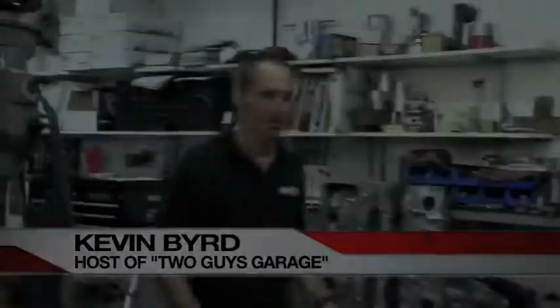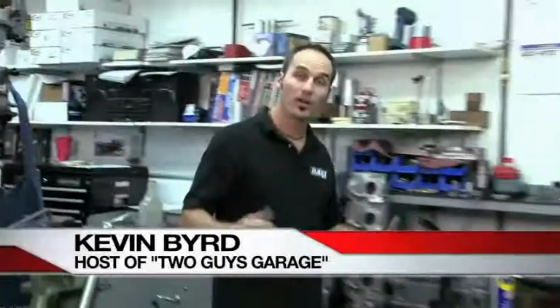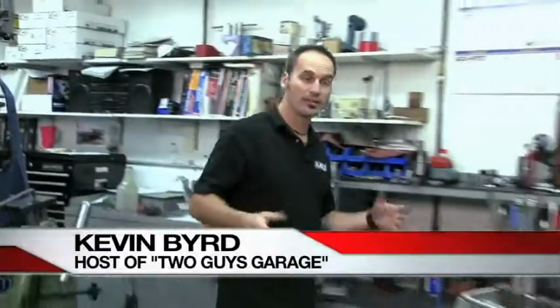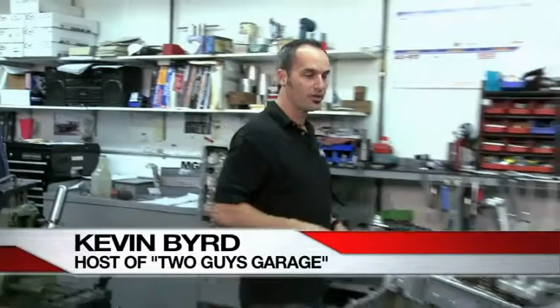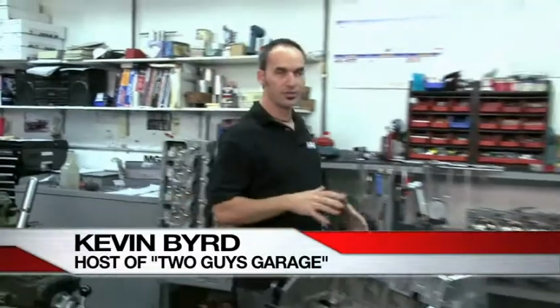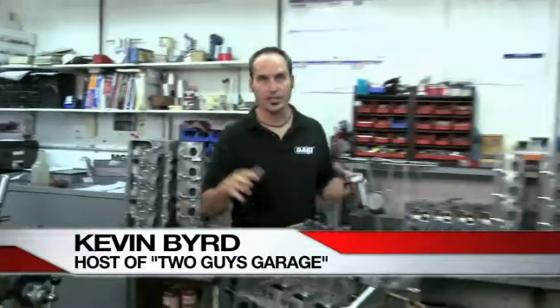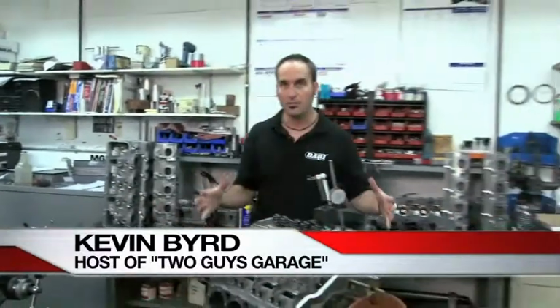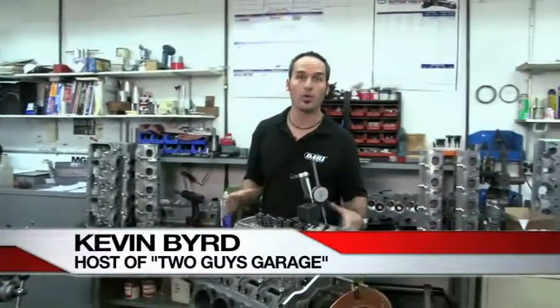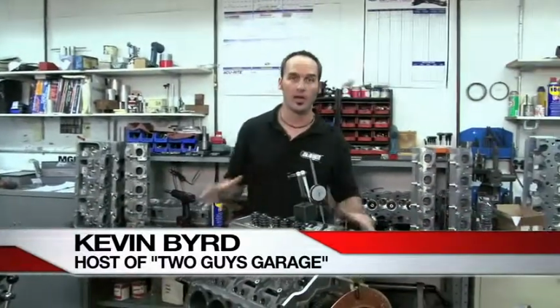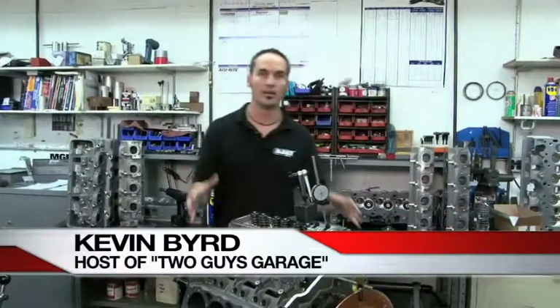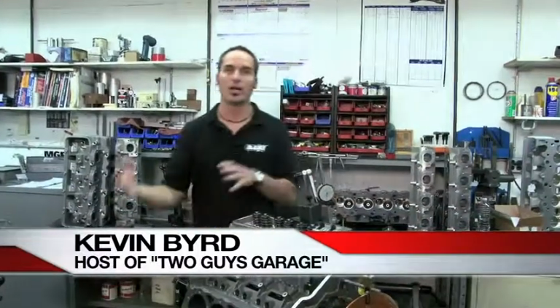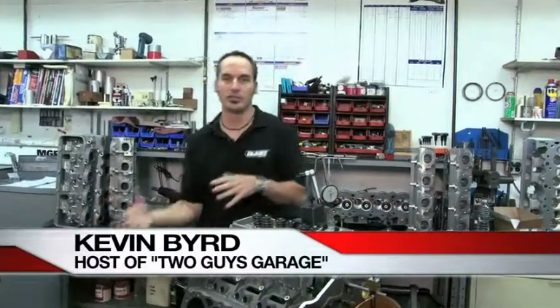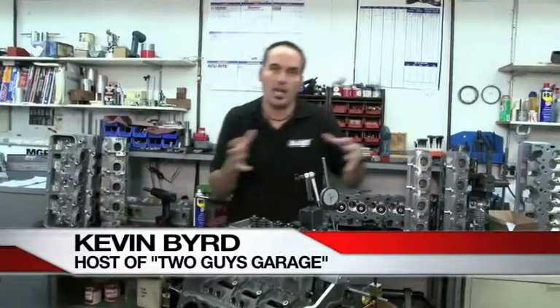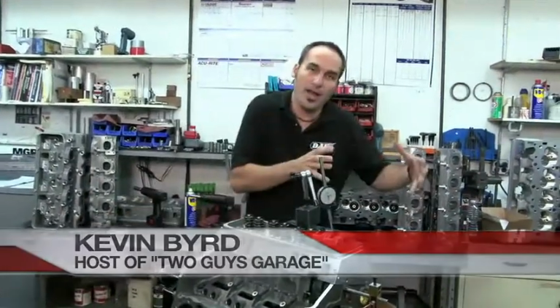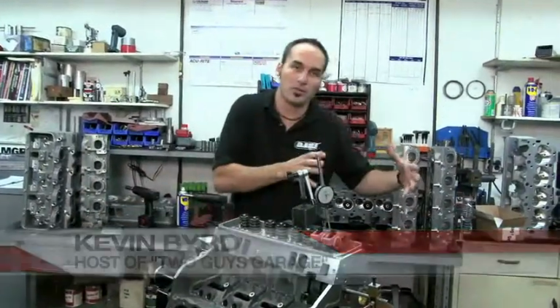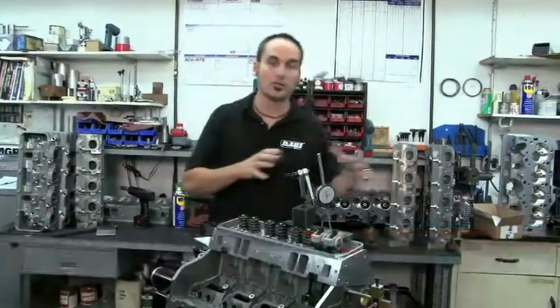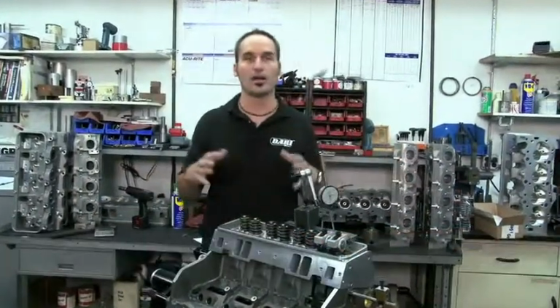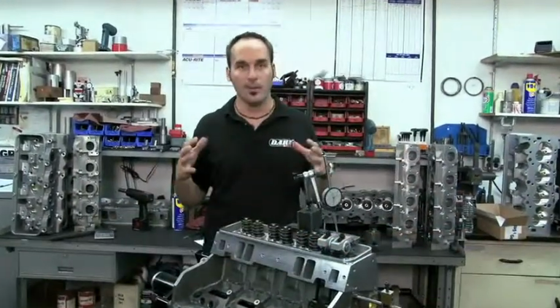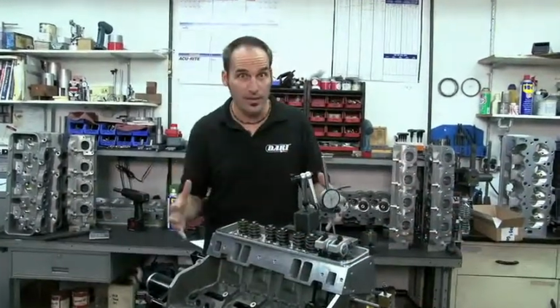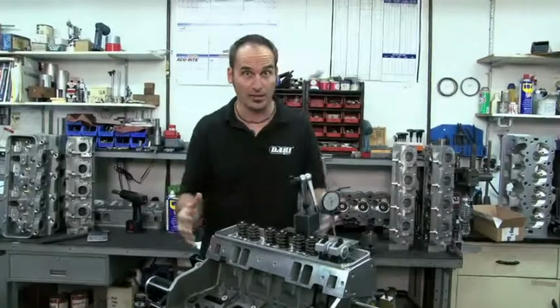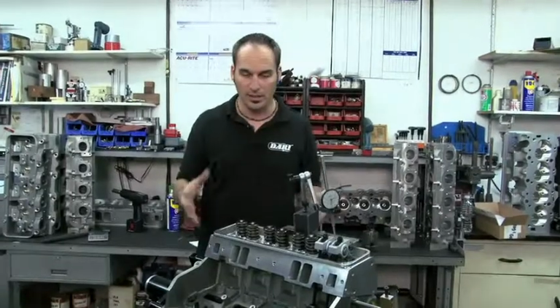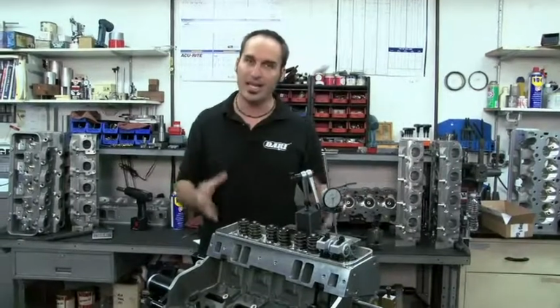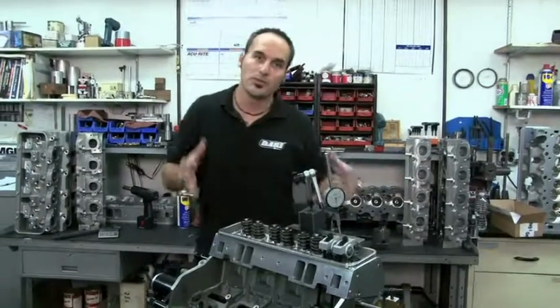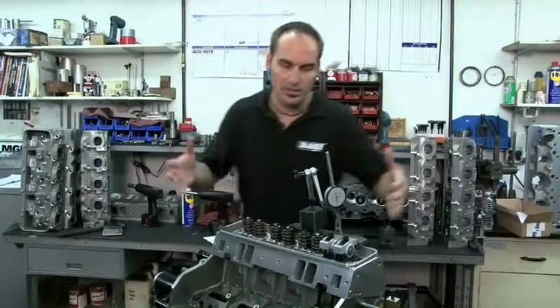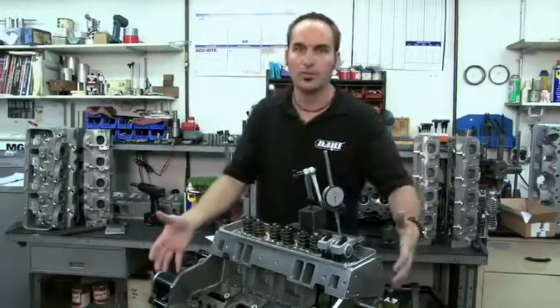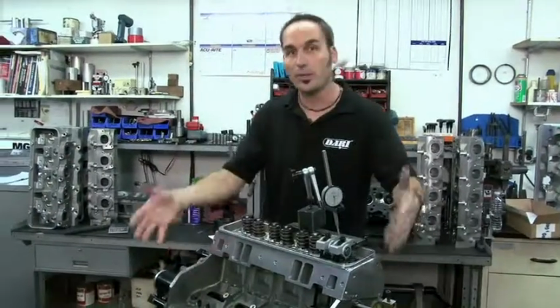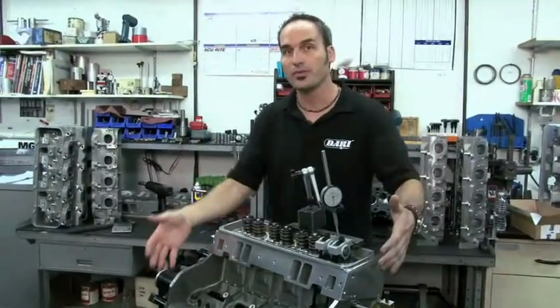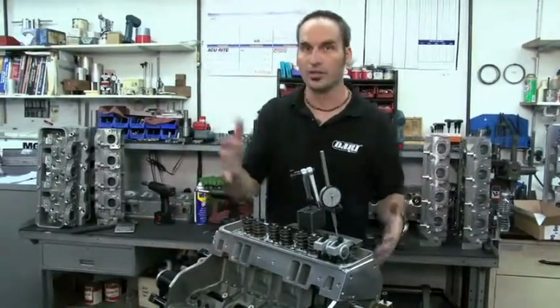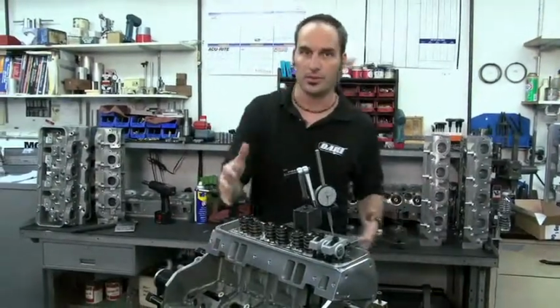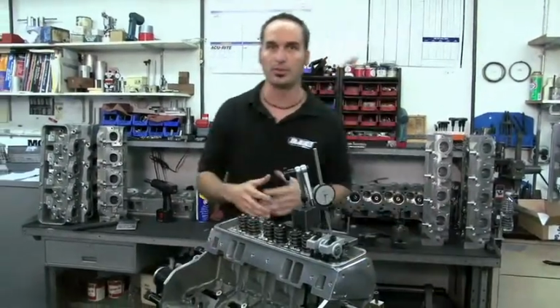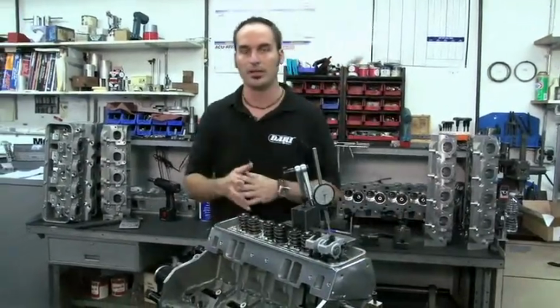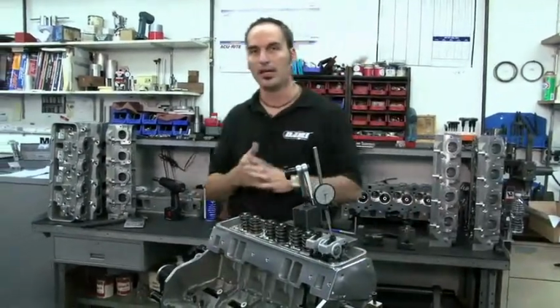Alright, welcome back to DART University Engine Building 101. We're actually going to step back a little bit and talk about manufacturing, because that's what really delivers the parts for you to start doing your build.